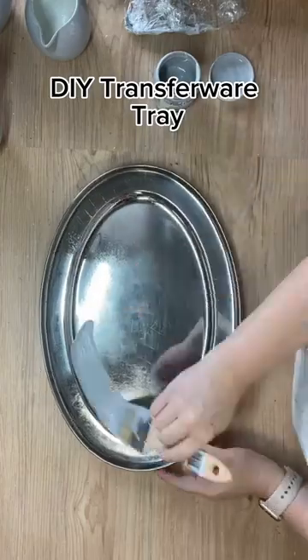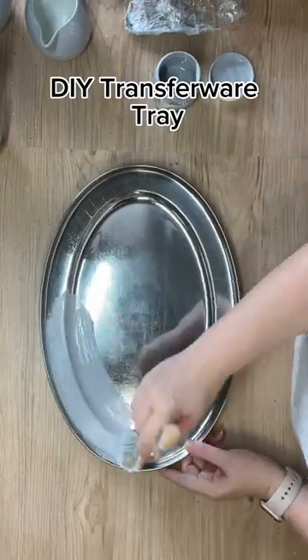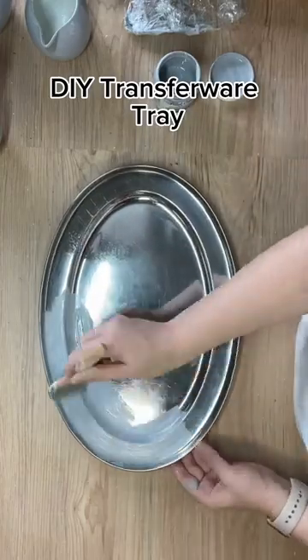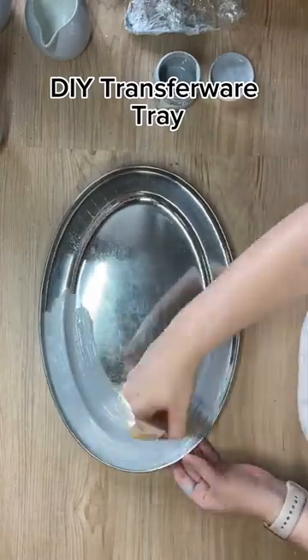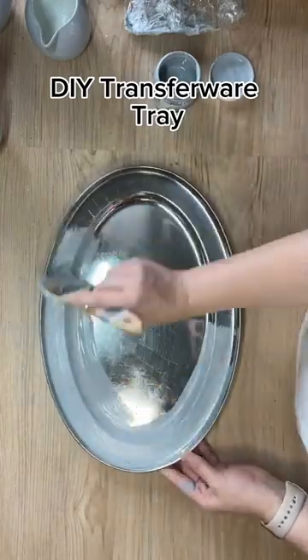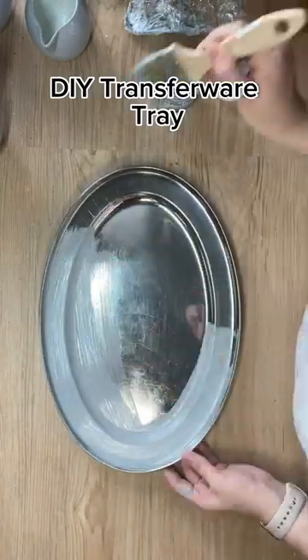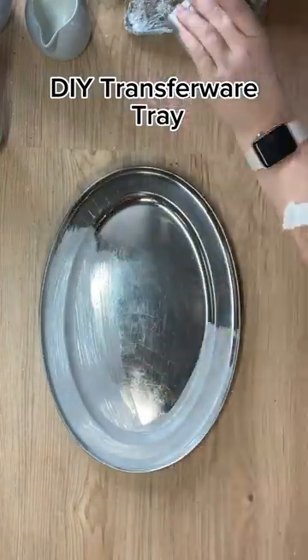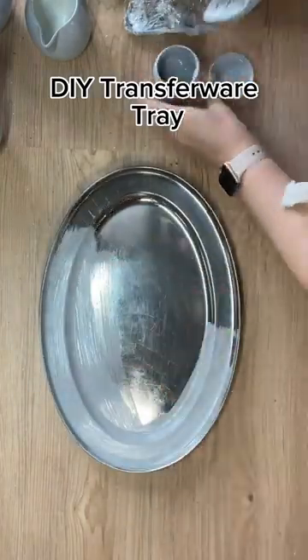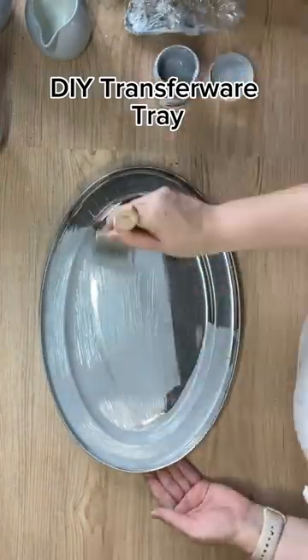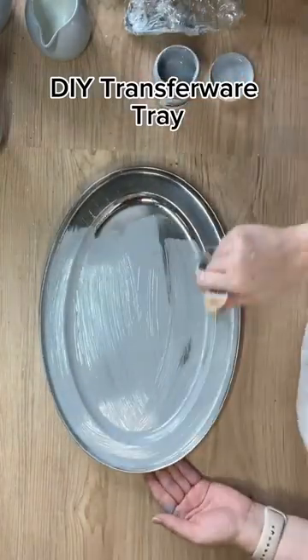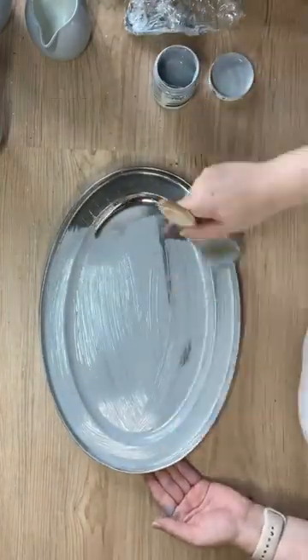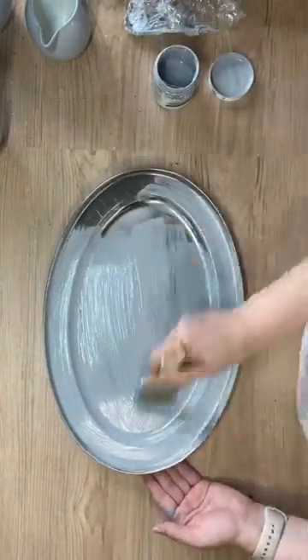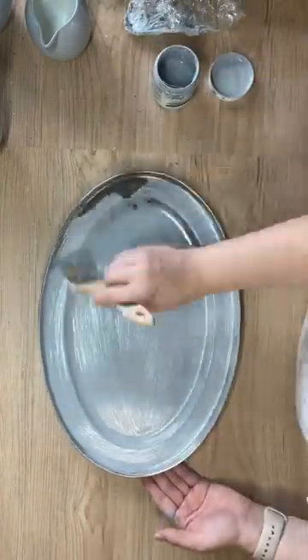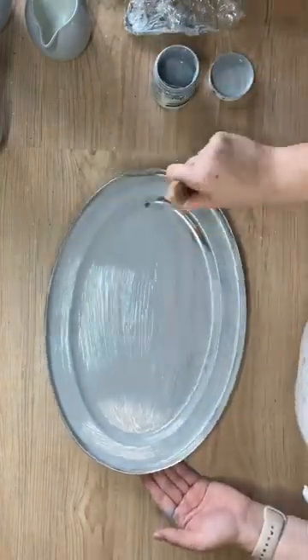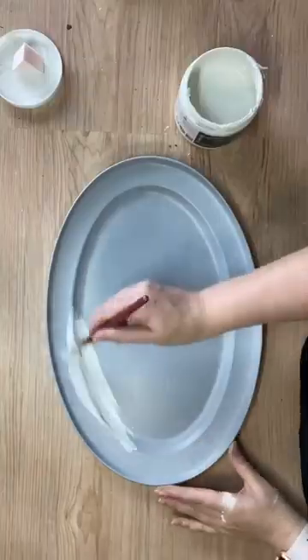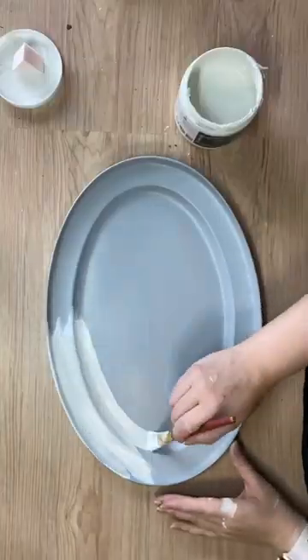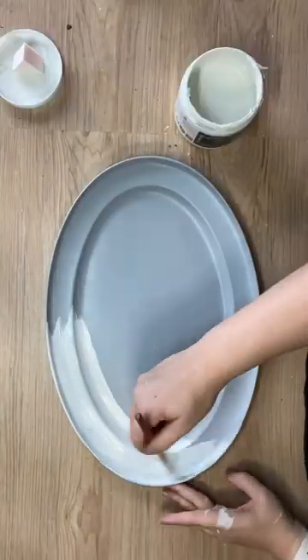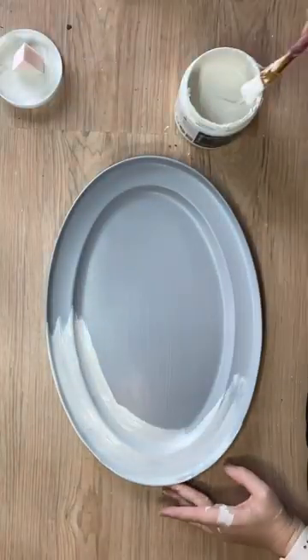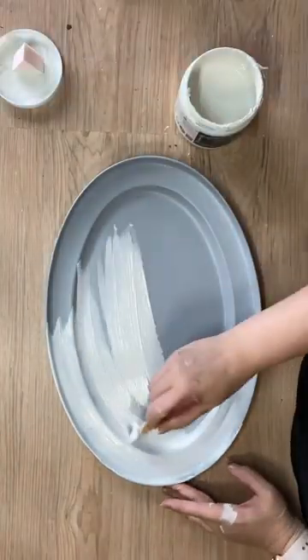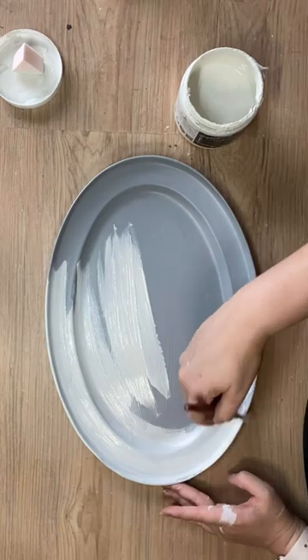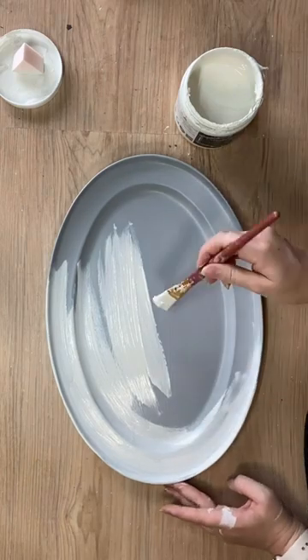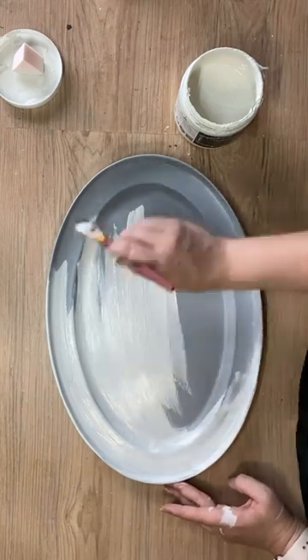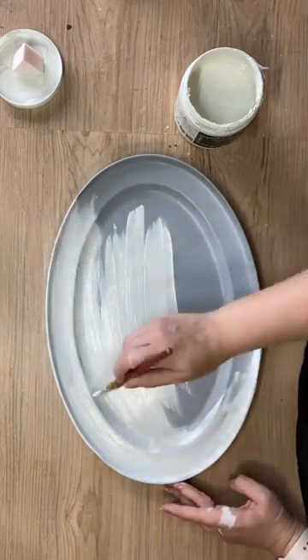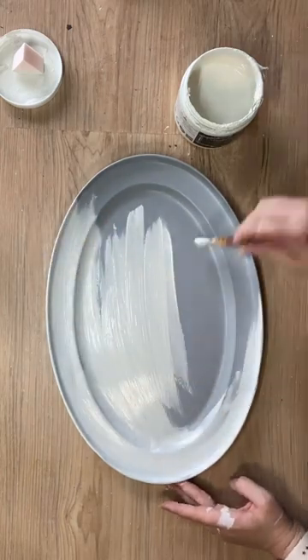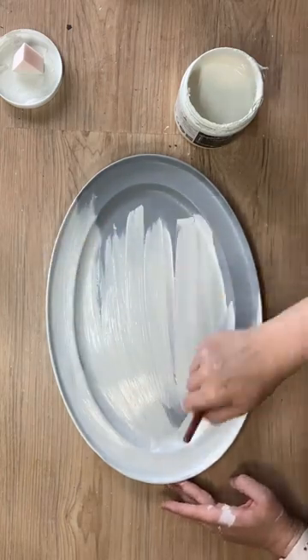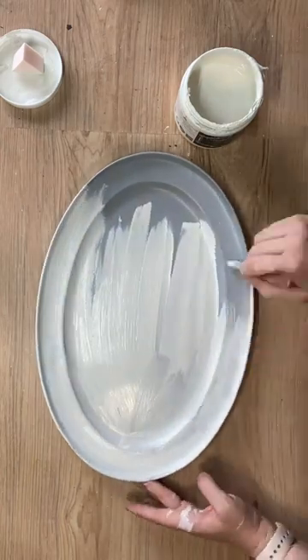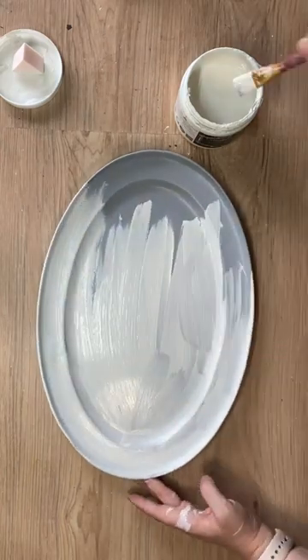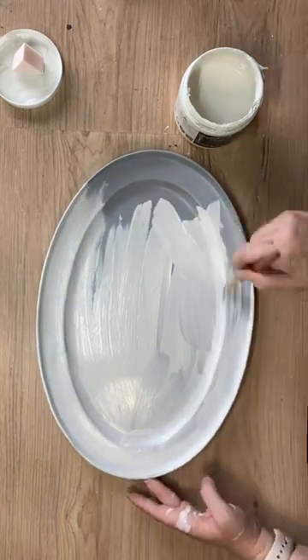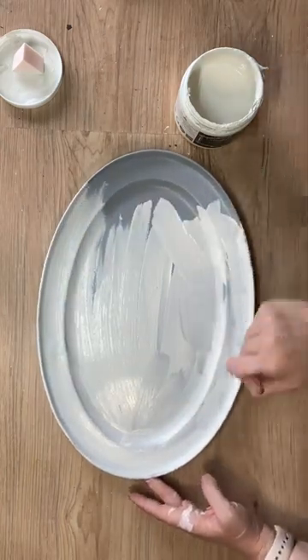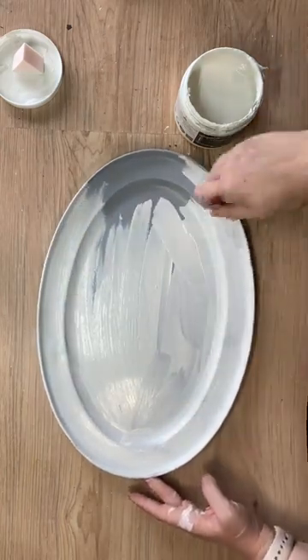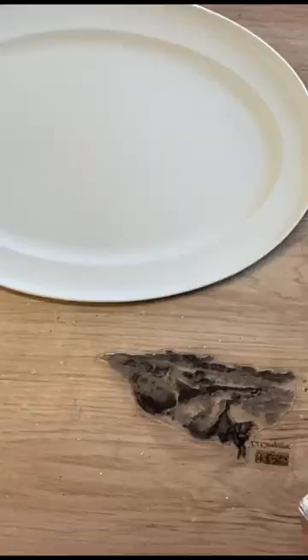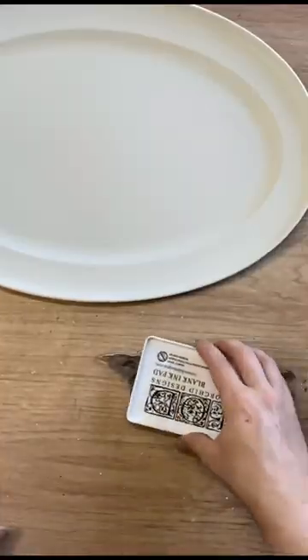Let's make a transfer ware inspired tray. I'm first priming my metal tray with Paint Couture's 2-in-1 Primer in Grey, and then I'm adding three coats of Paint Couture's Buttercream Chalk Paint.